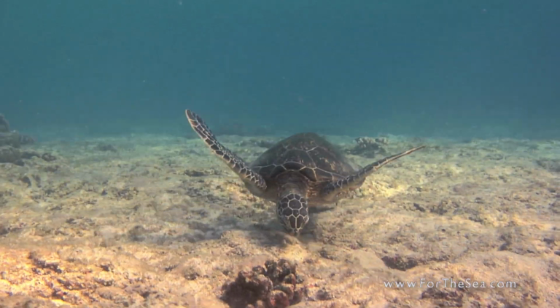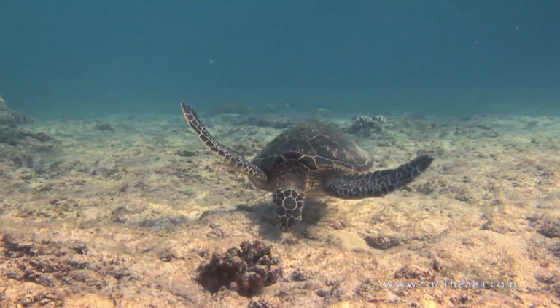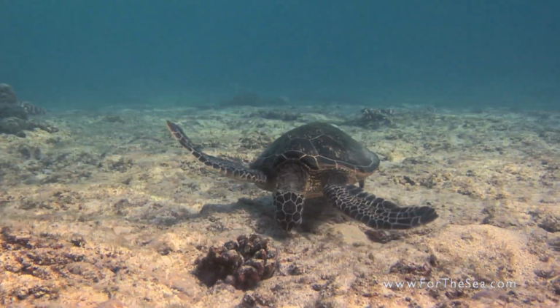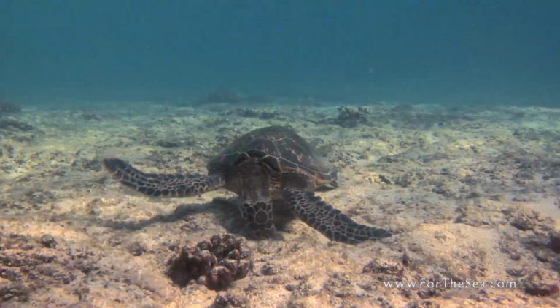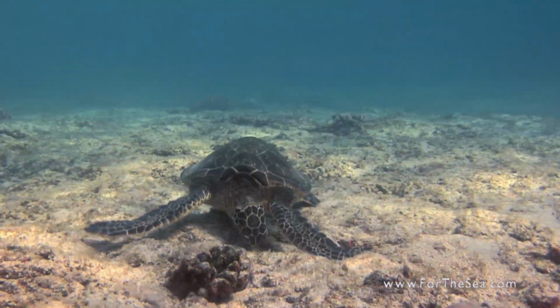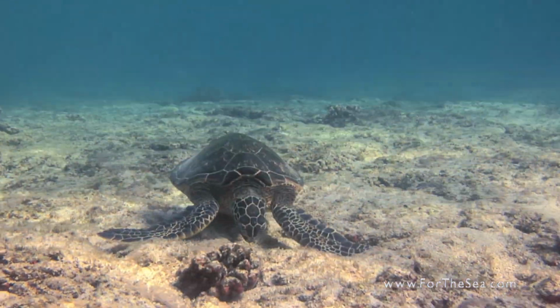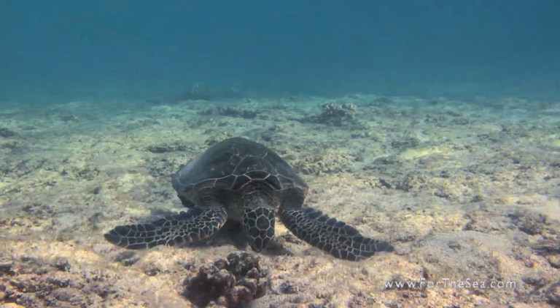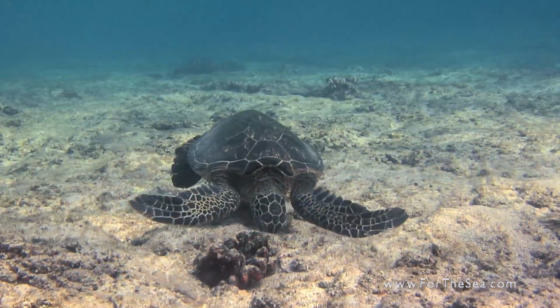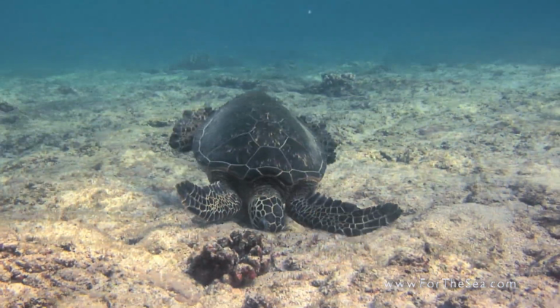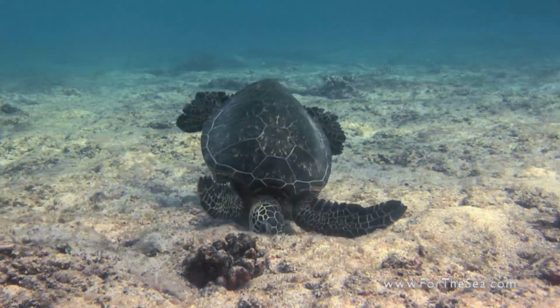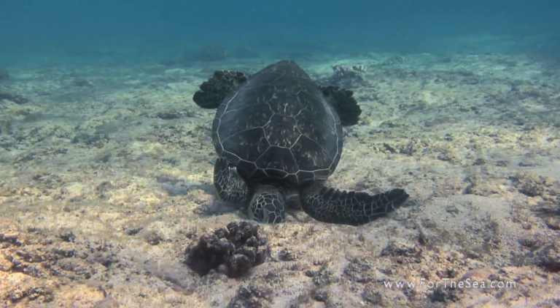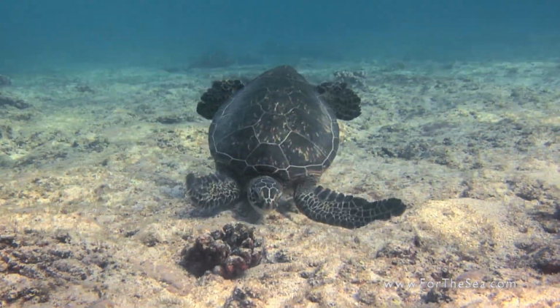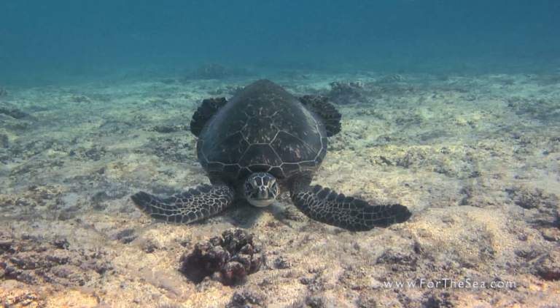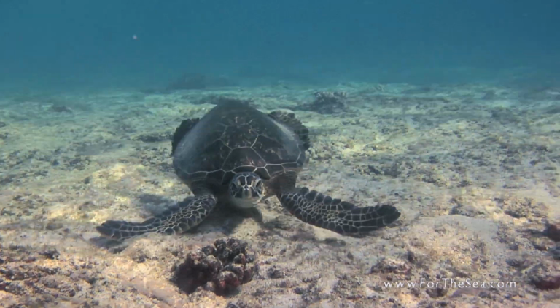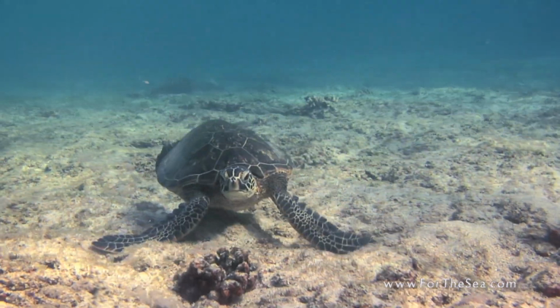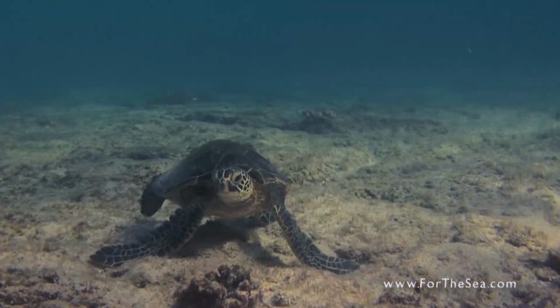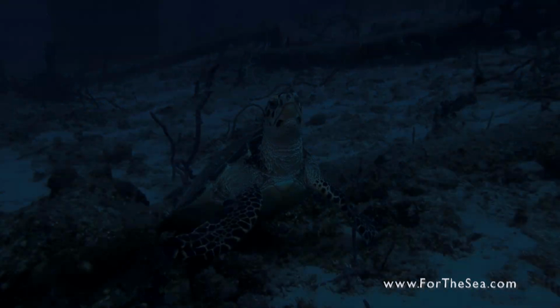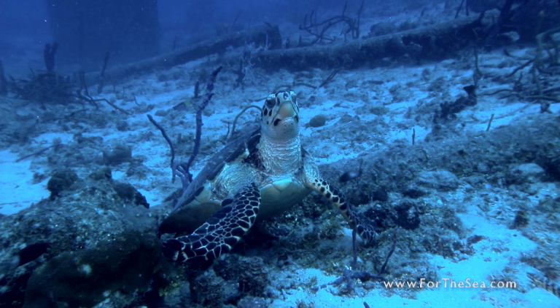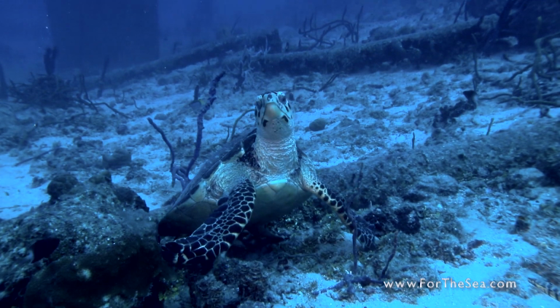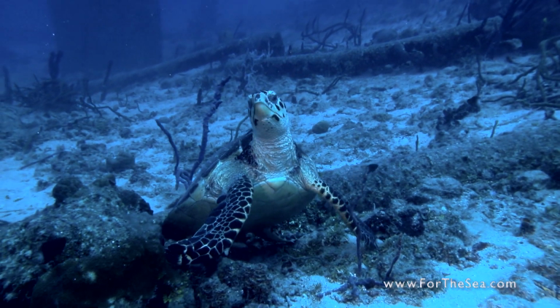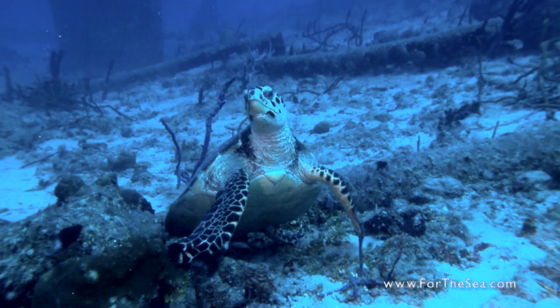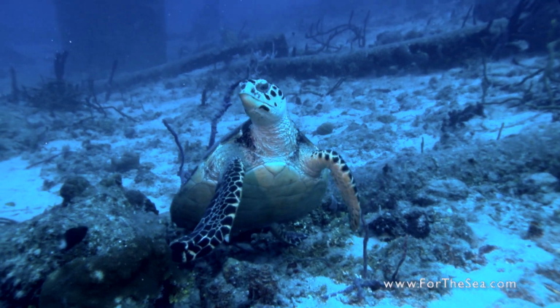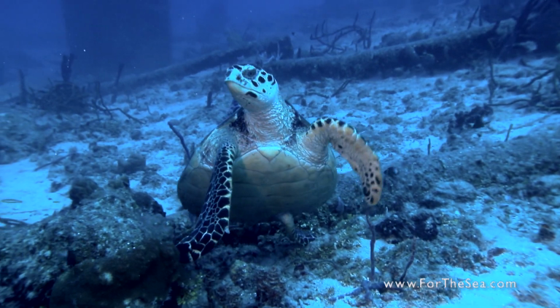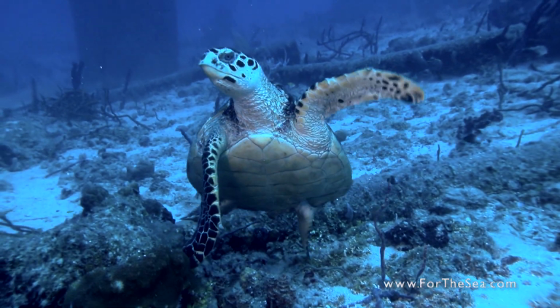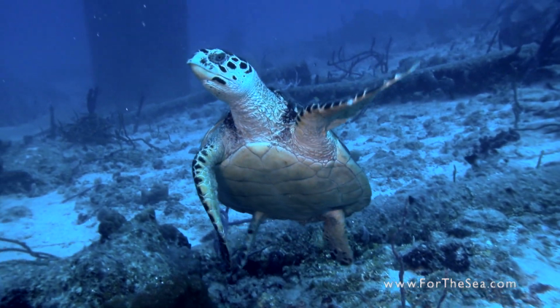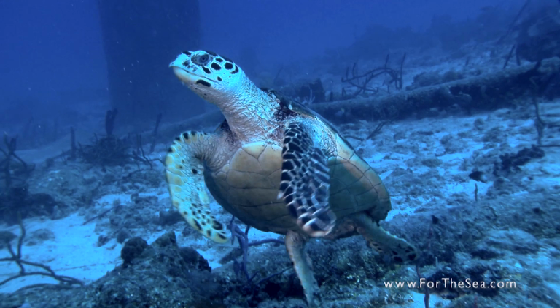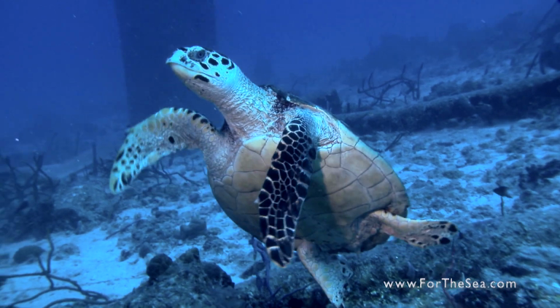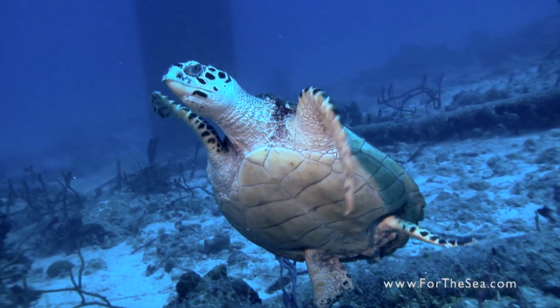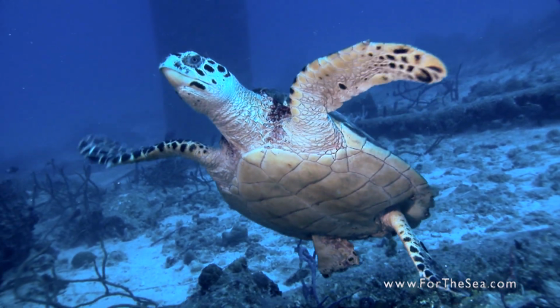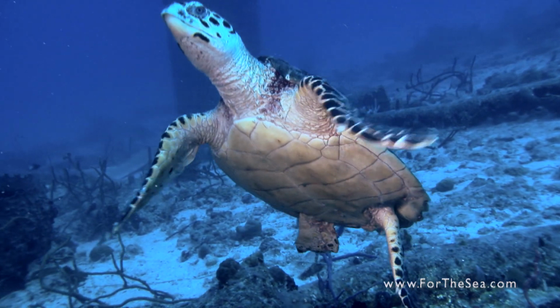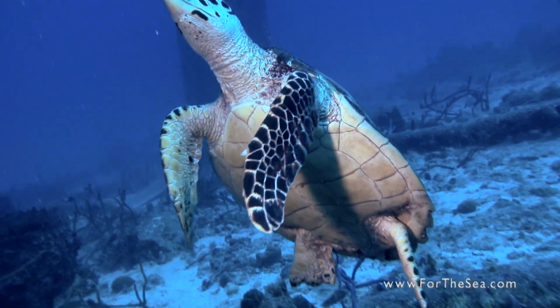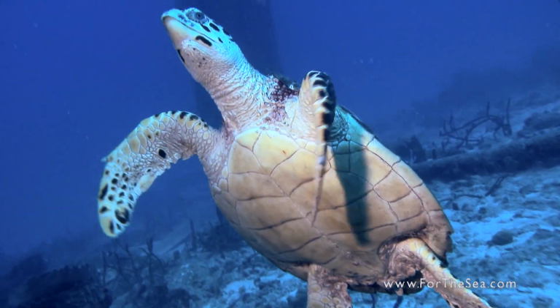The two main species of turtles we see in our waters are the green turtle and the hawksbill. Their flippers resemble paddles, which make them powerful and graceful swimmers.